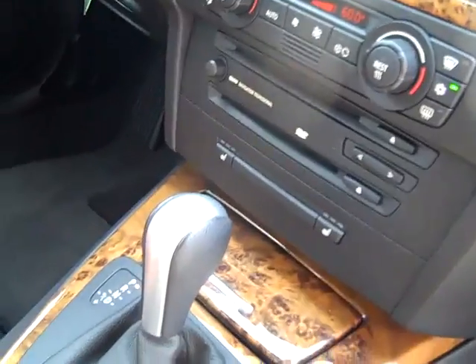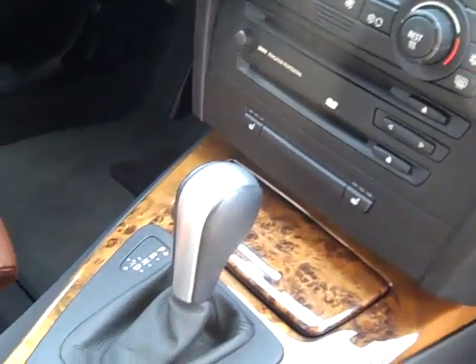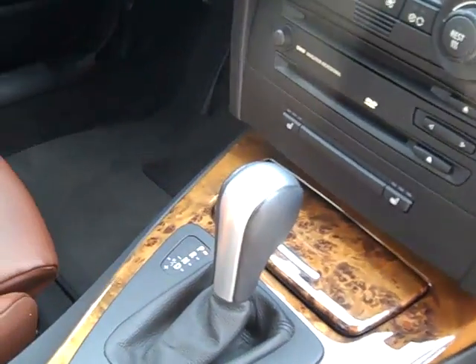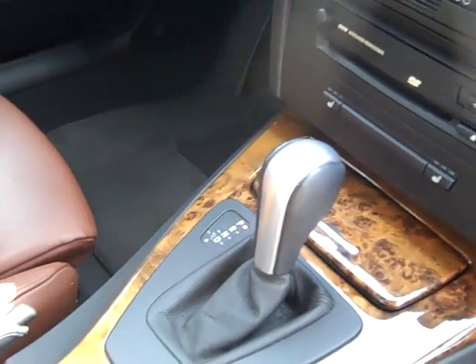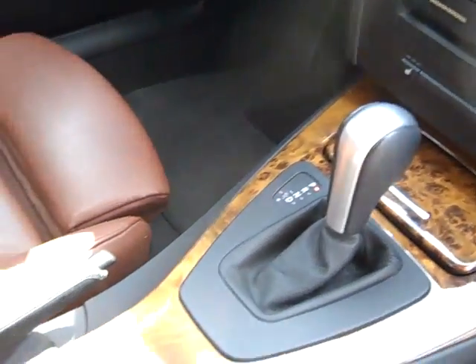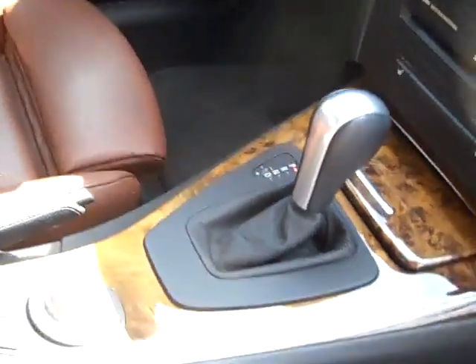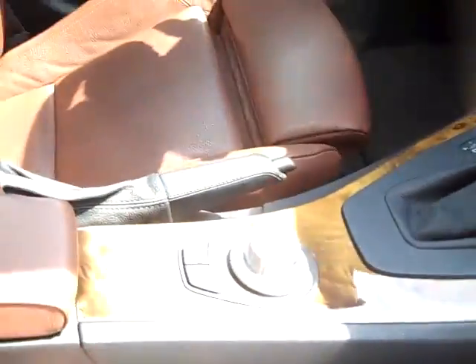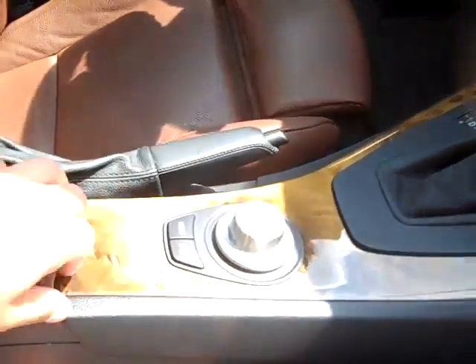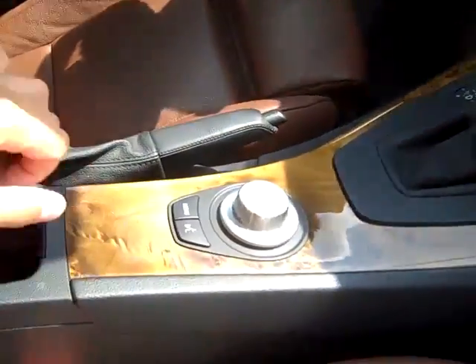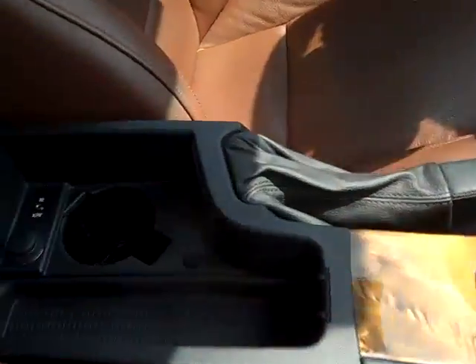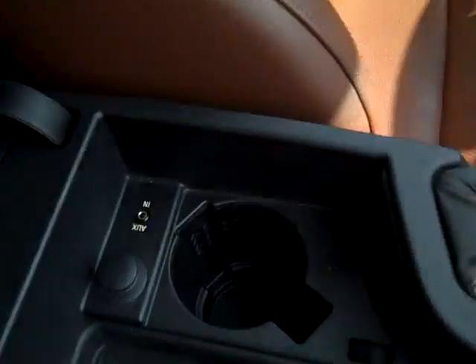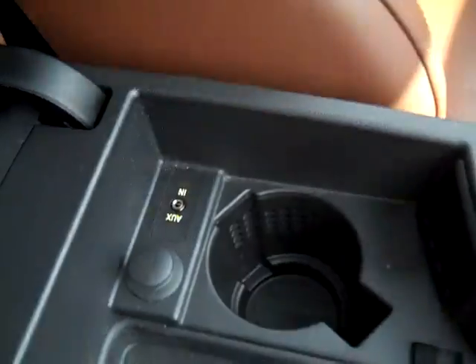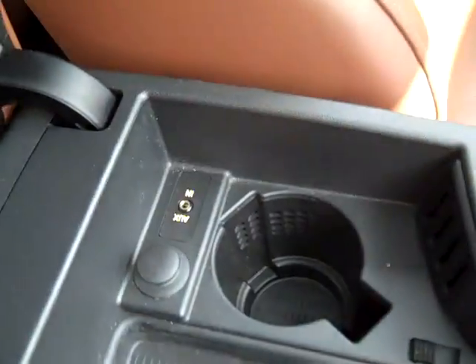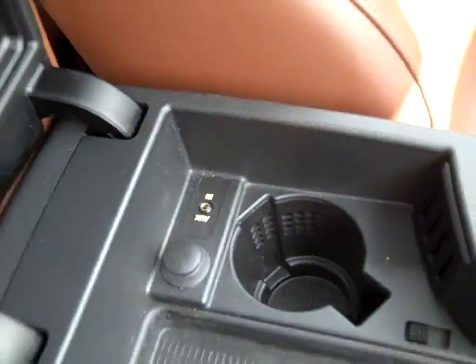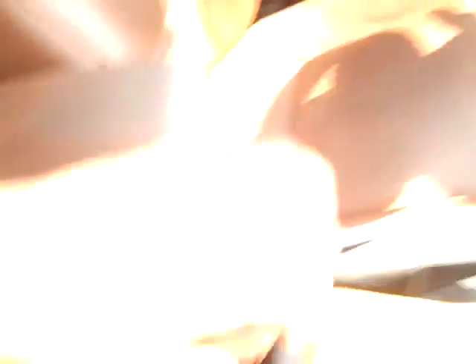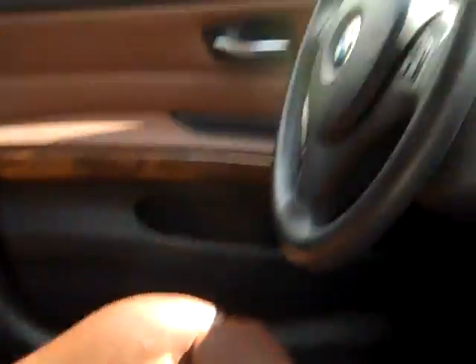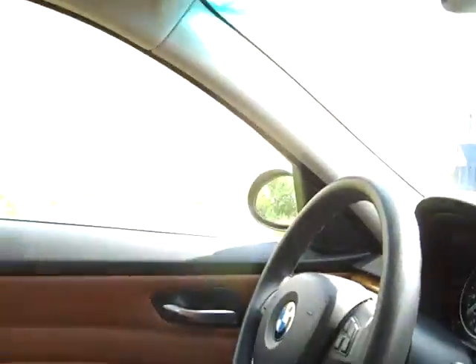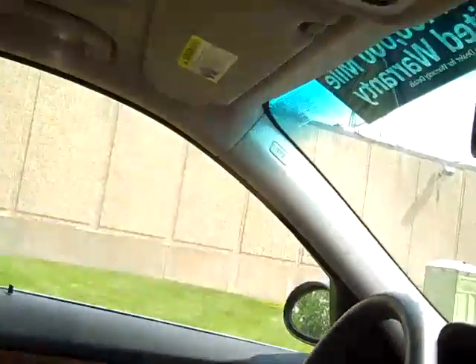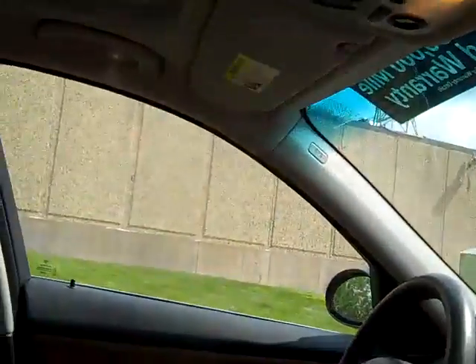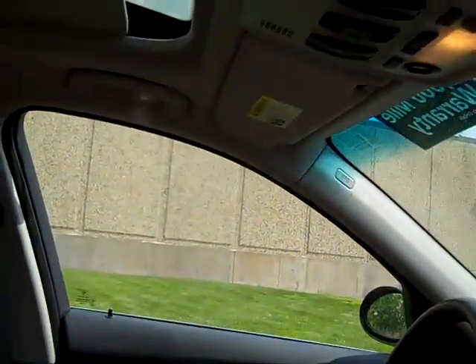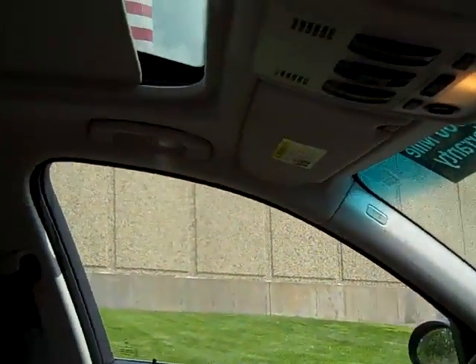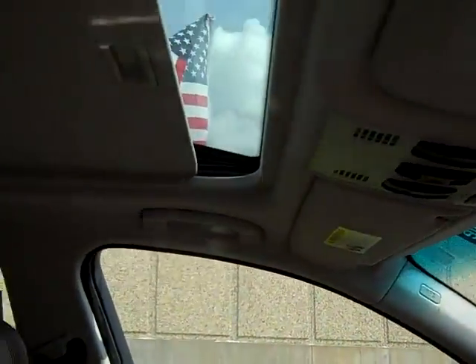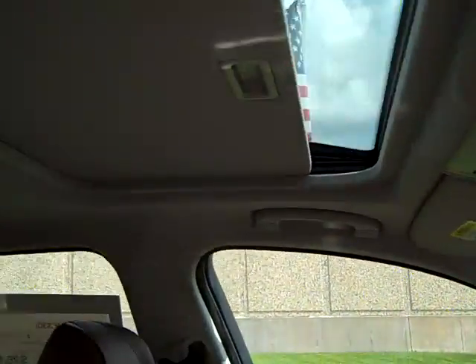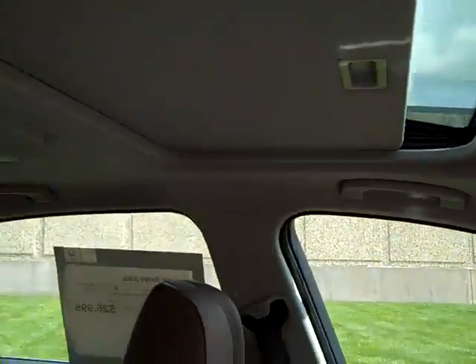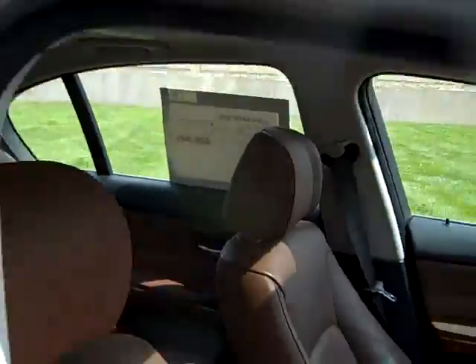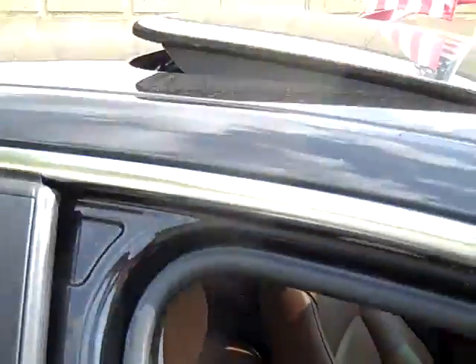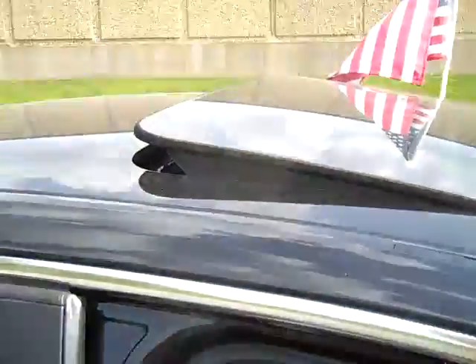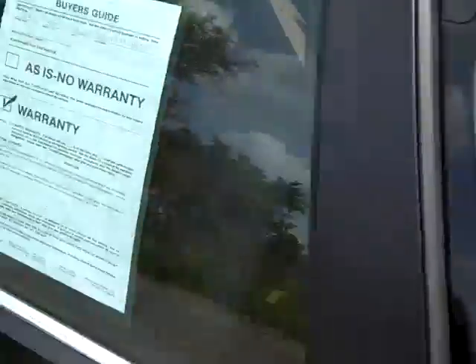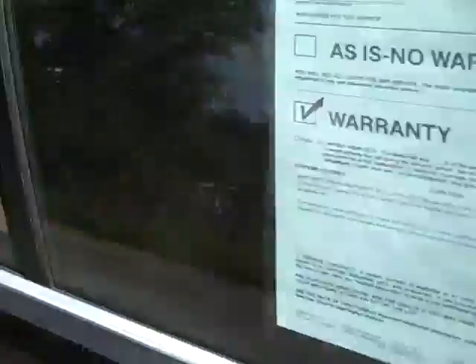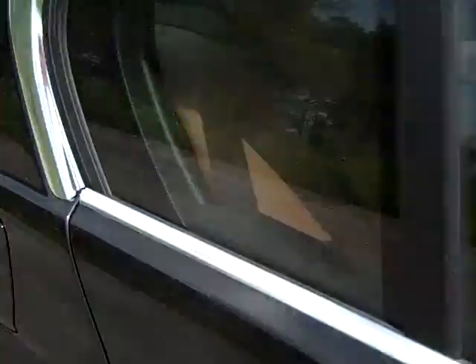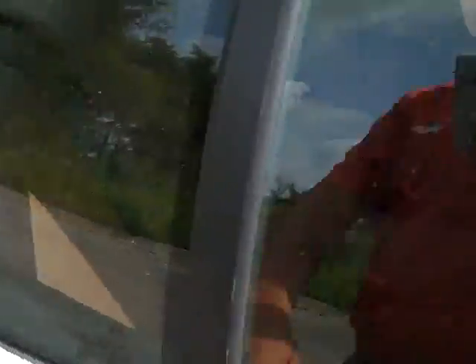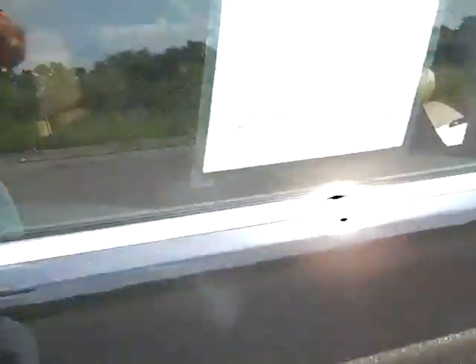Heated front seats, steptronic automatic transmission, auxiliary input, BMW assist with Bluetooth, power roof, chrome trim.